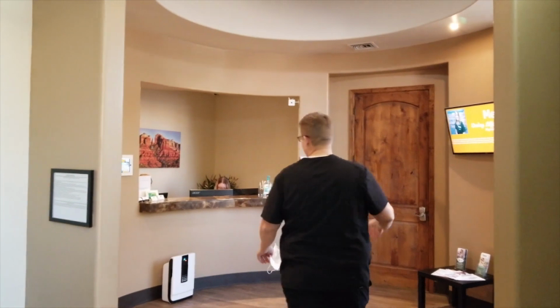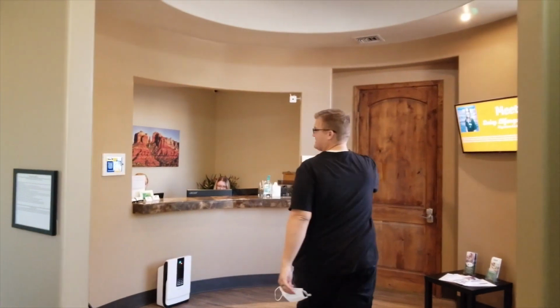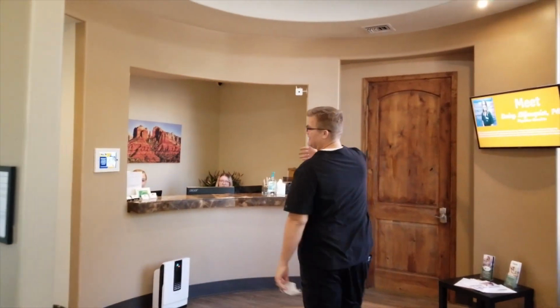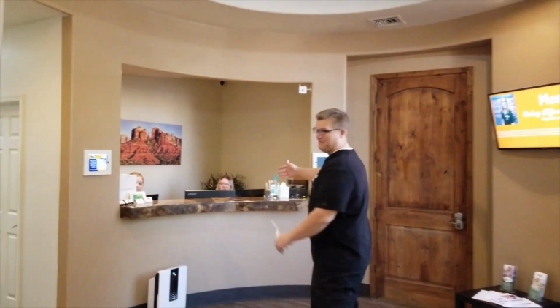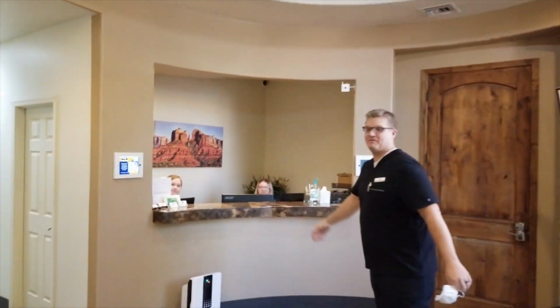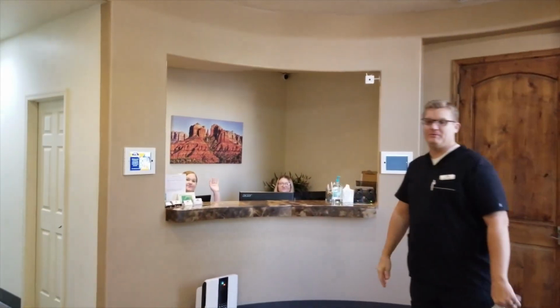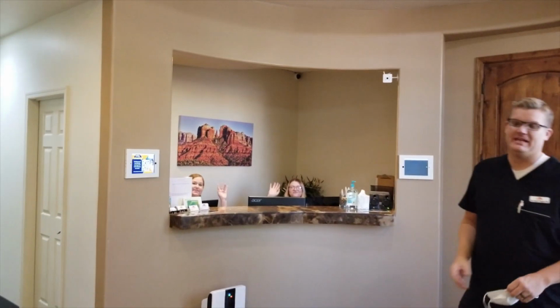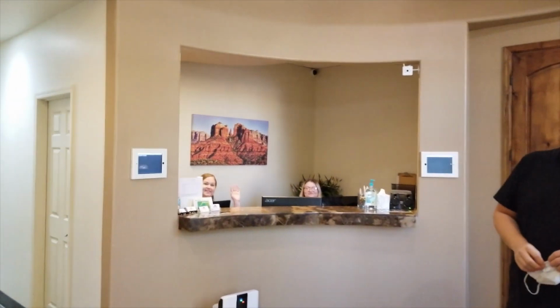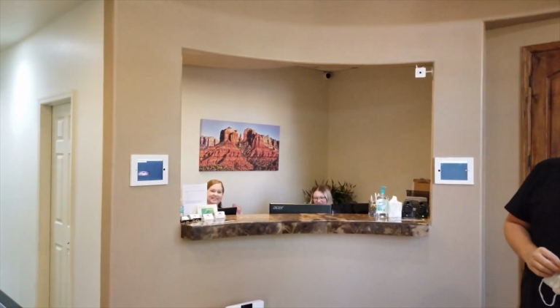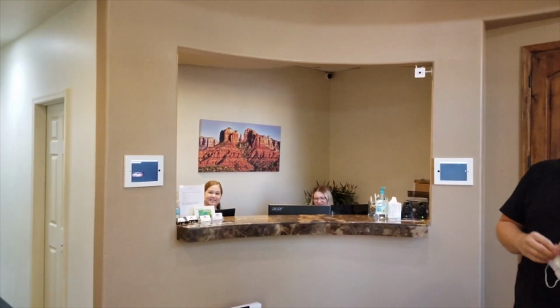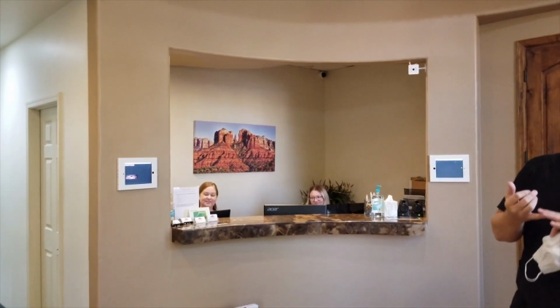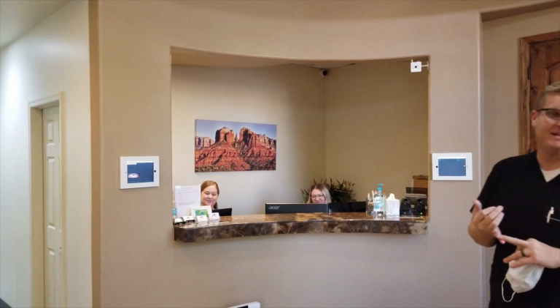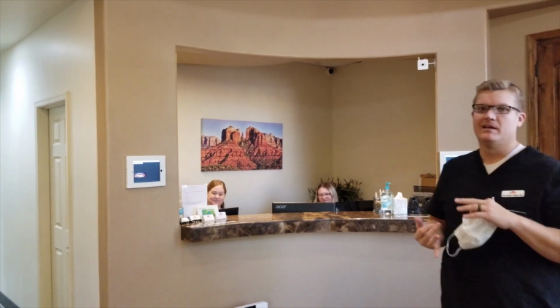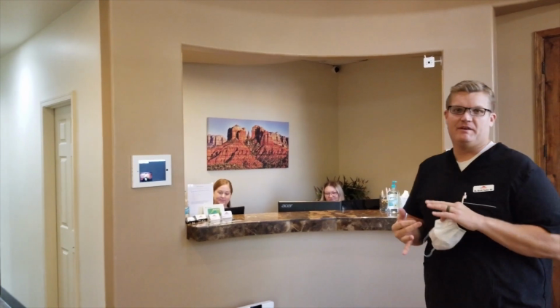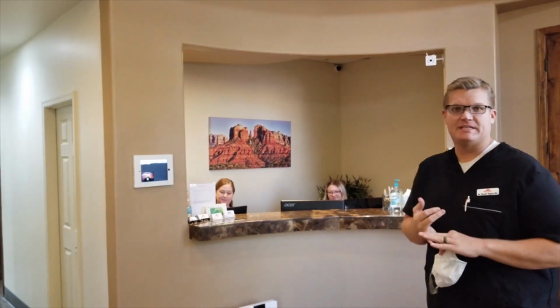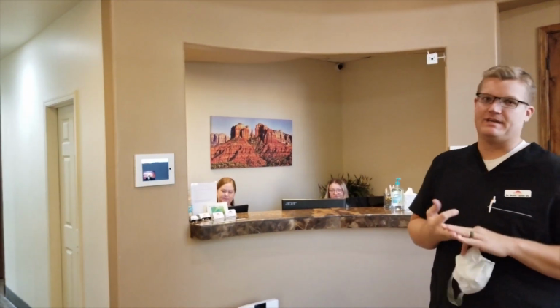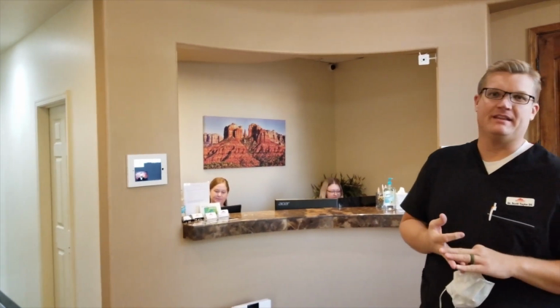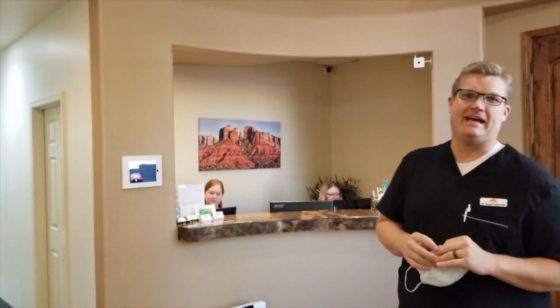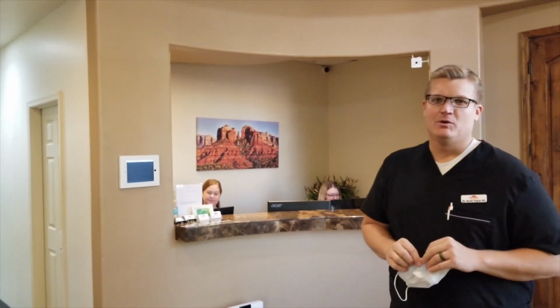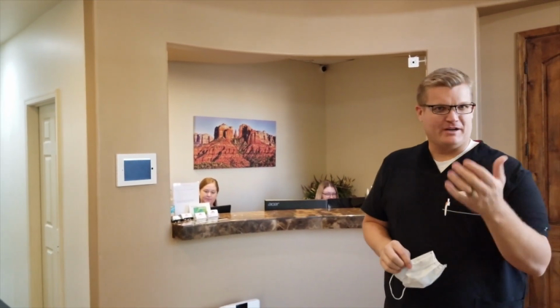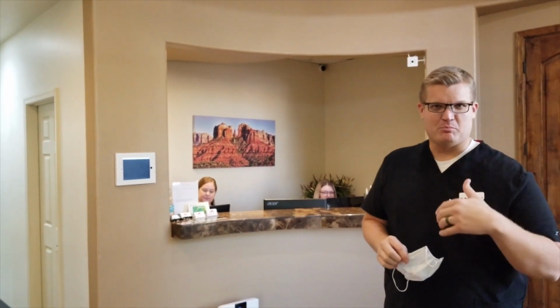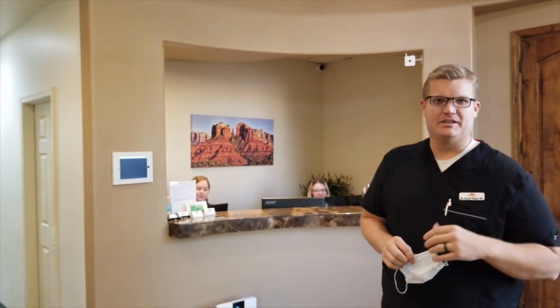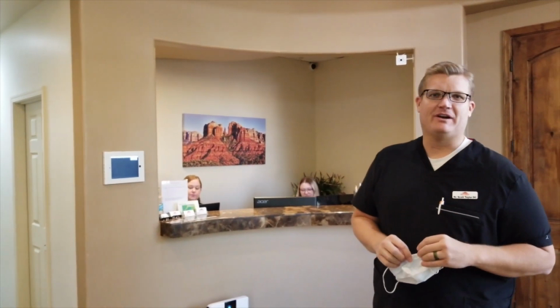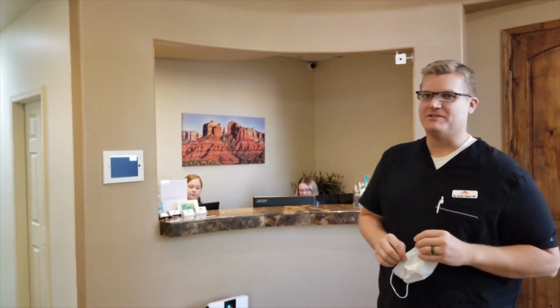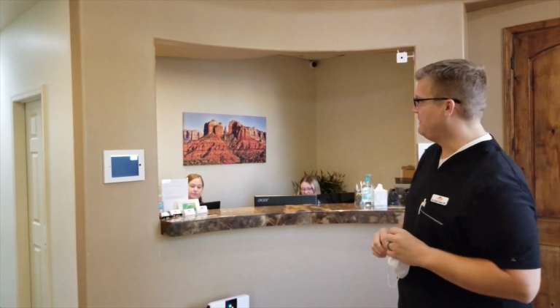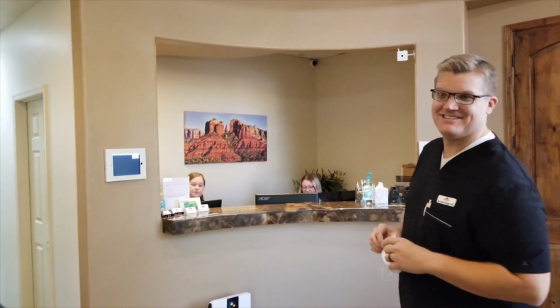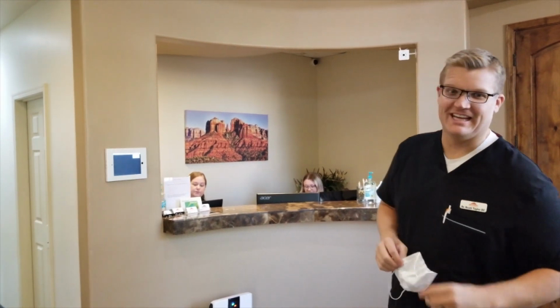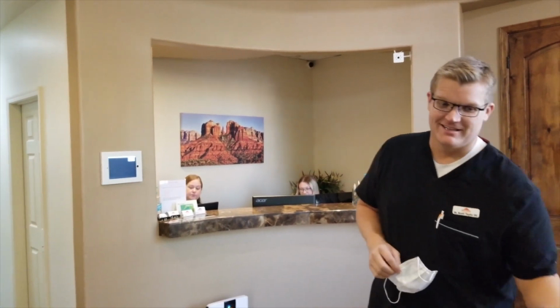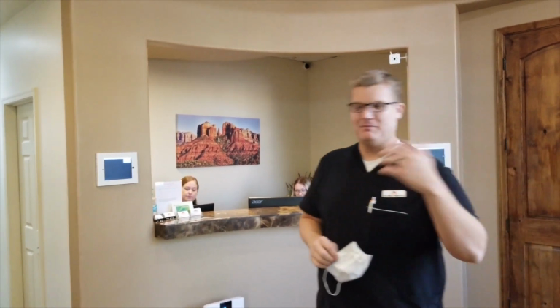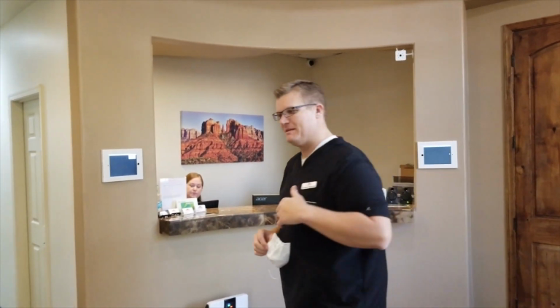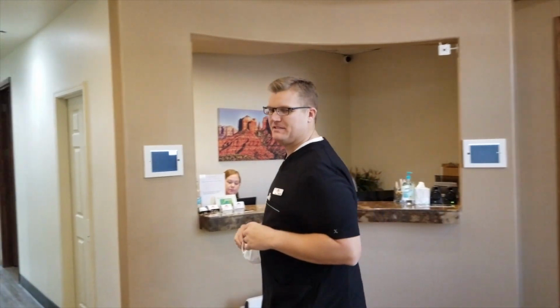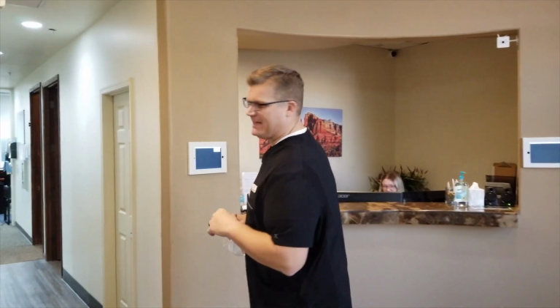These are our front desk staff. We have Rachel and Mallory. They're here to help you with your appointments — if you have to reschedule, schedule, anything like that. We're coming off just a lunch break right now, so they're about to get started again. Come on with me this way; I'll take you back.